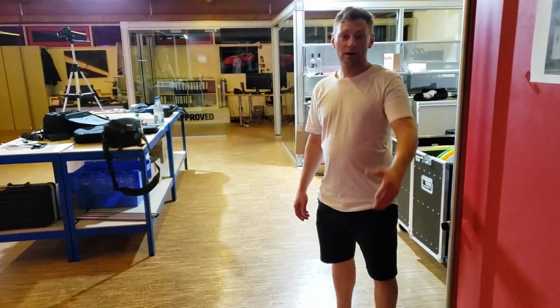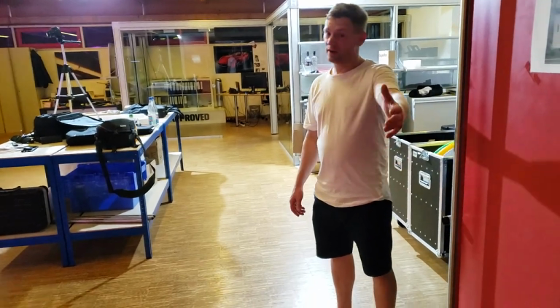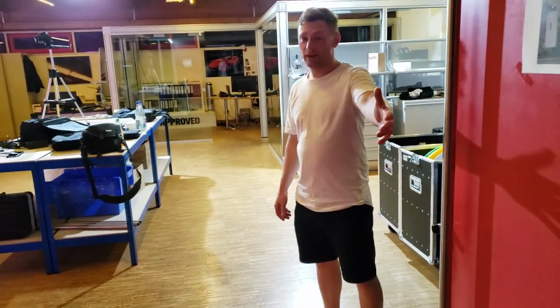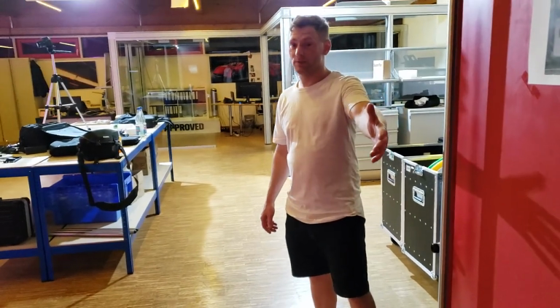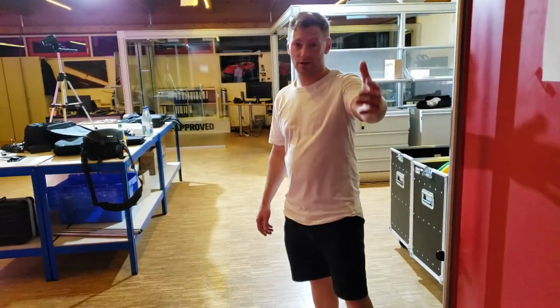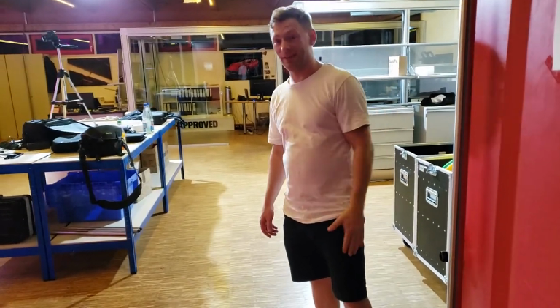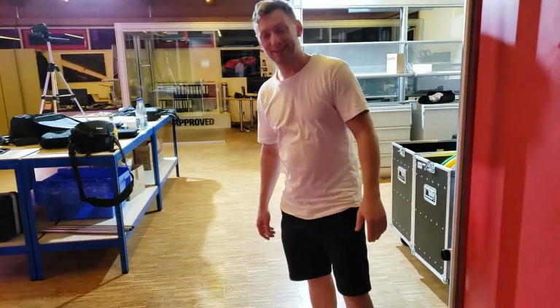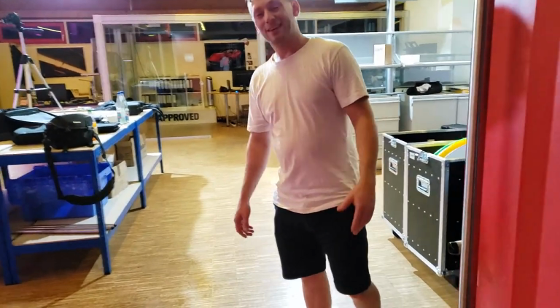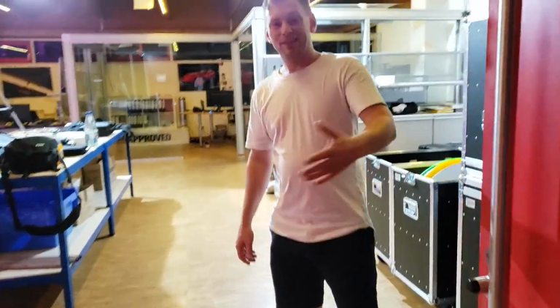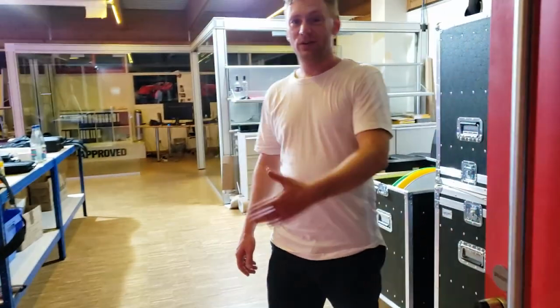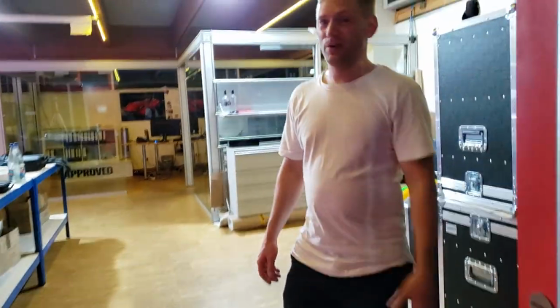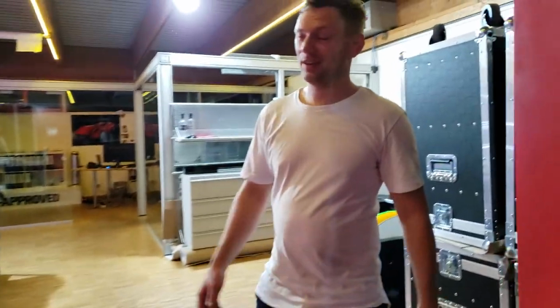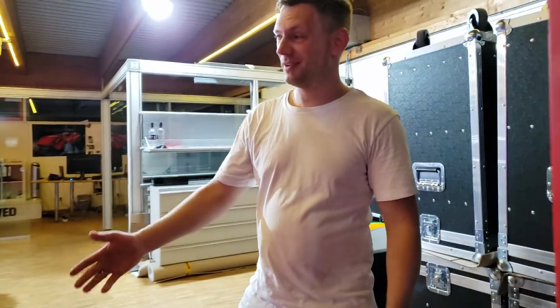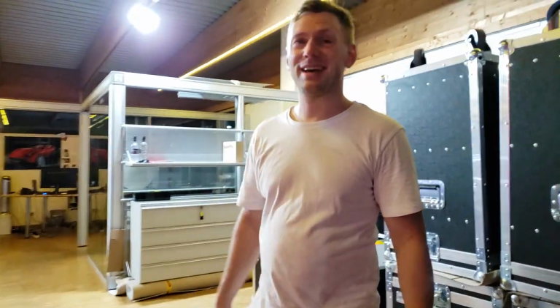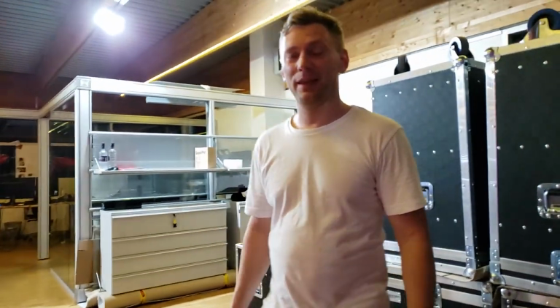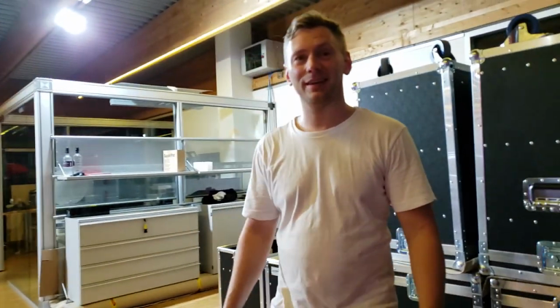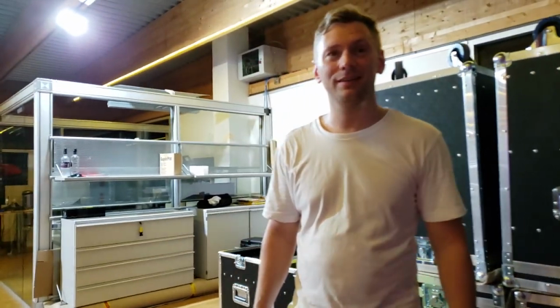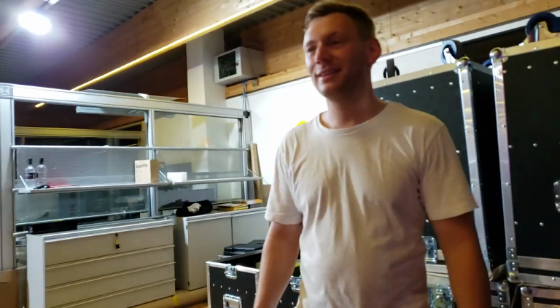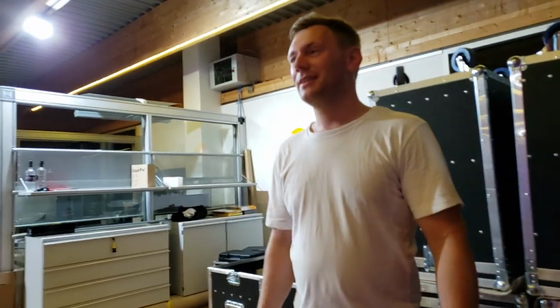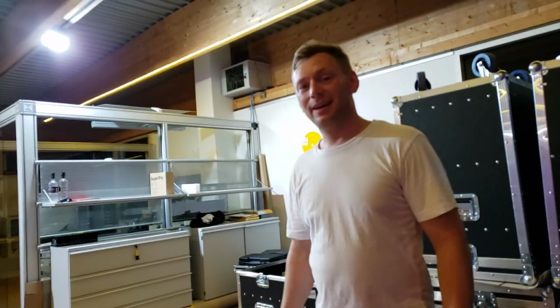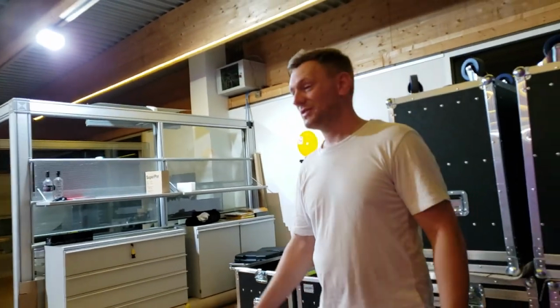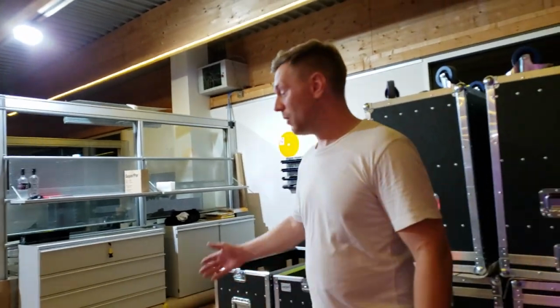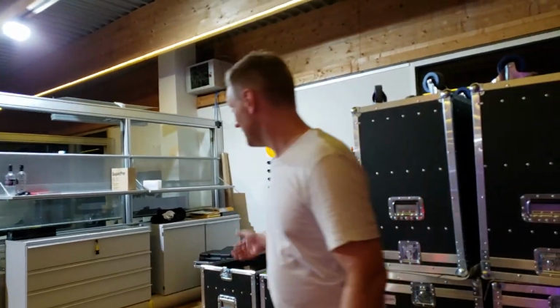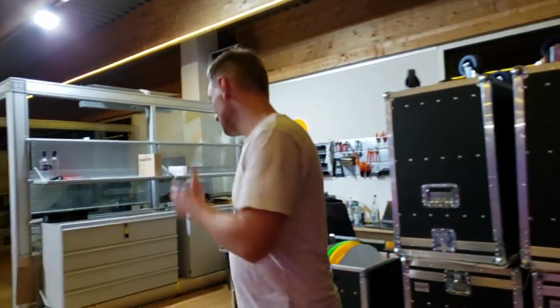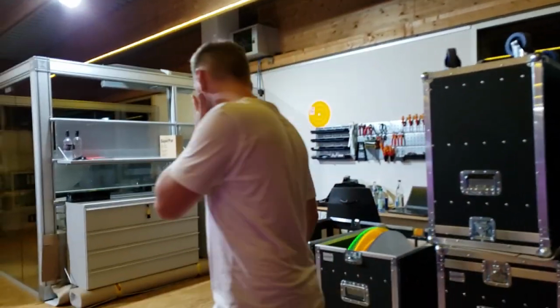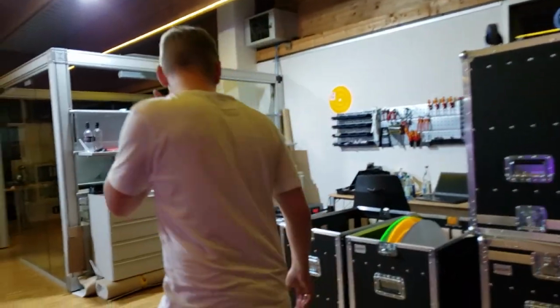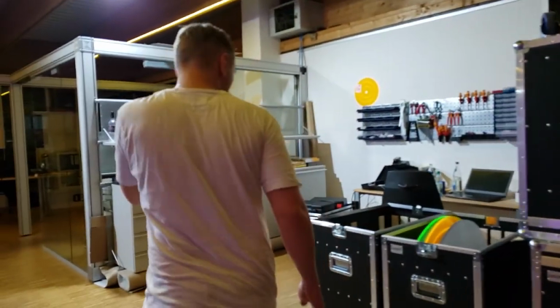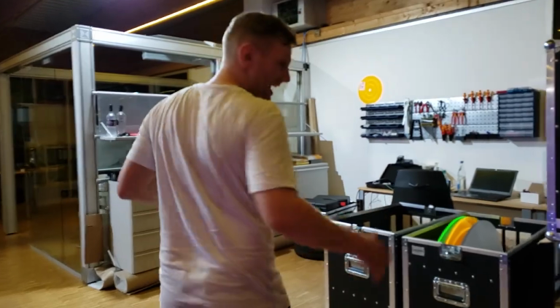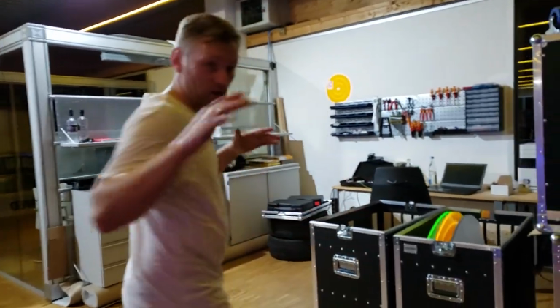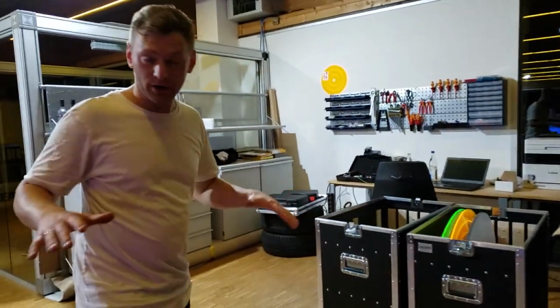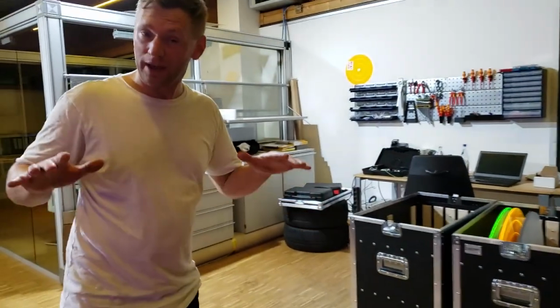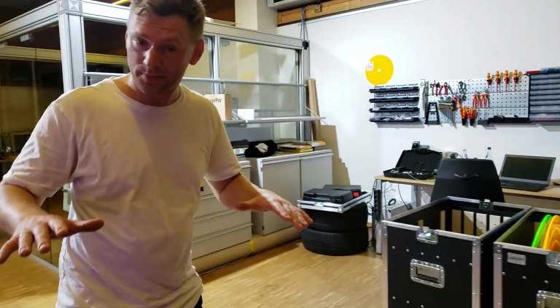Welcome to ApeLabs! You're inside the building — let us show you around. What we see here is the headquarter of ApeLabs.